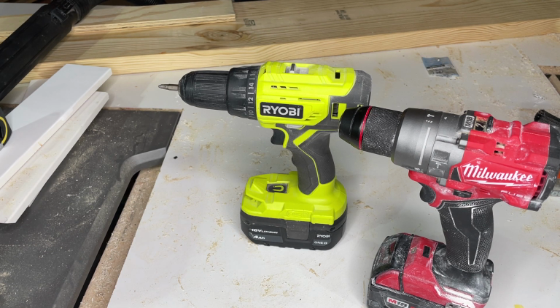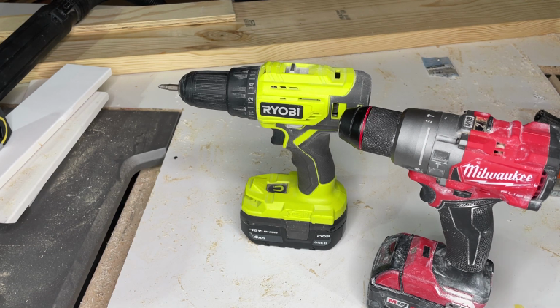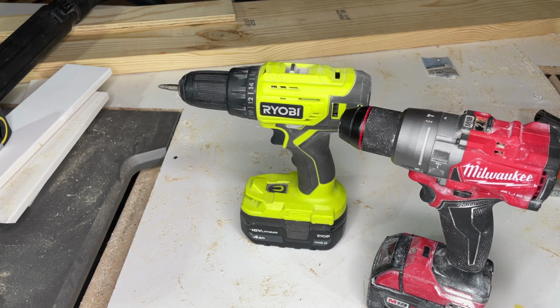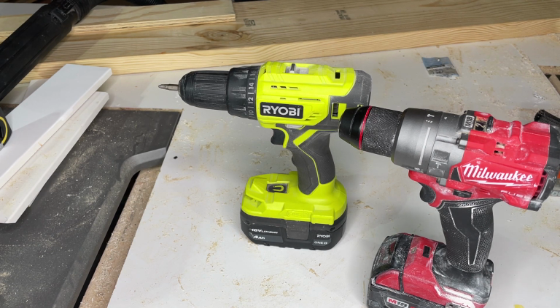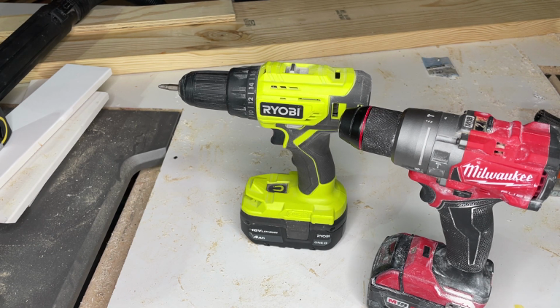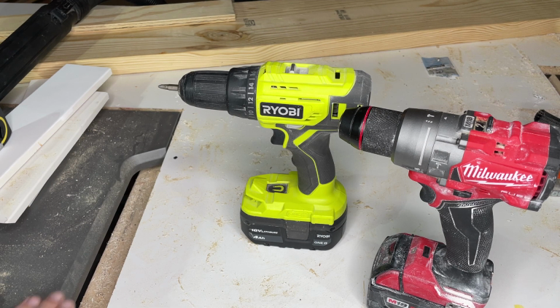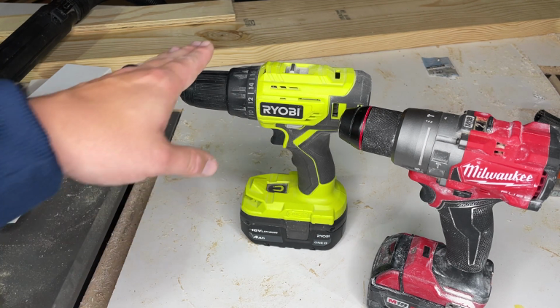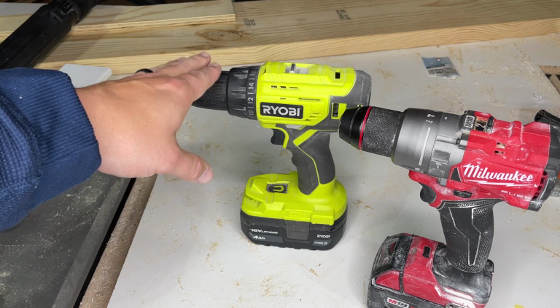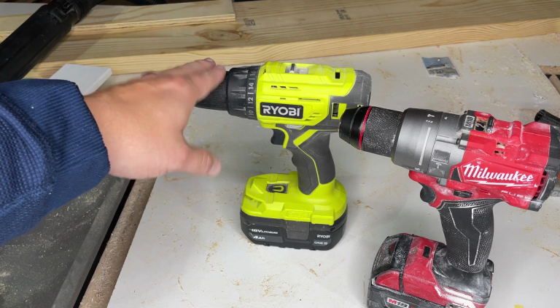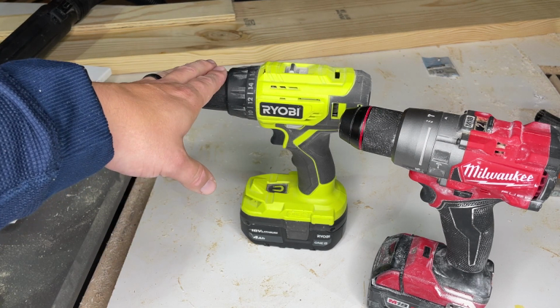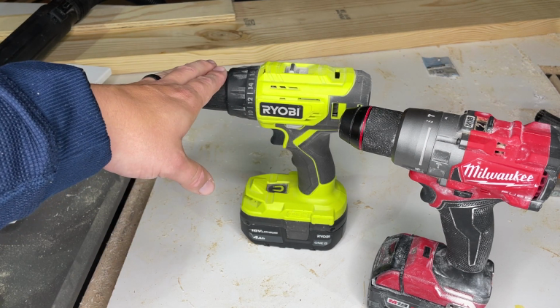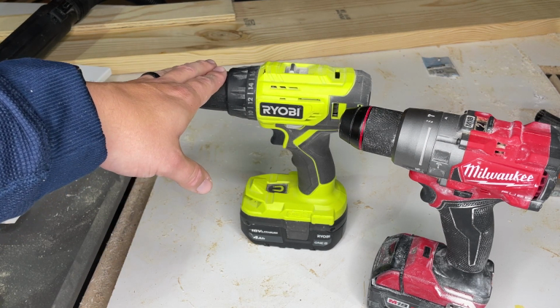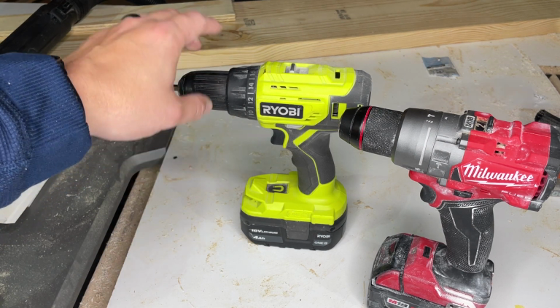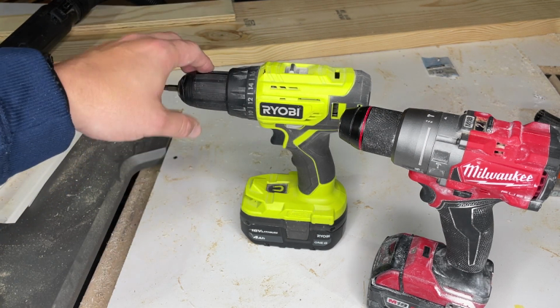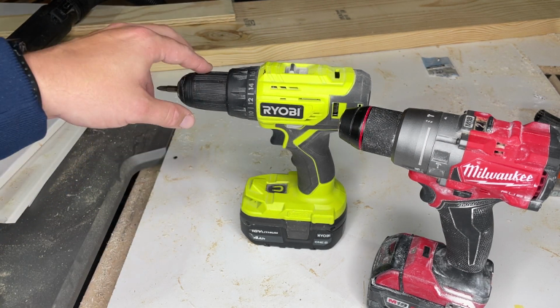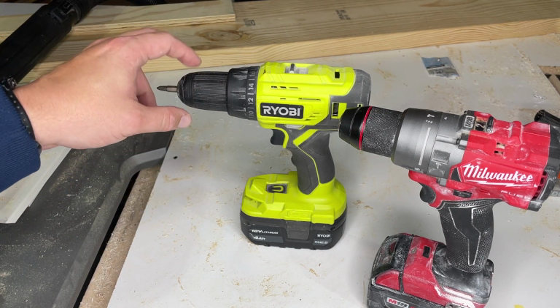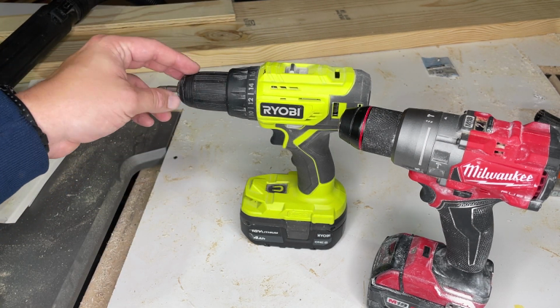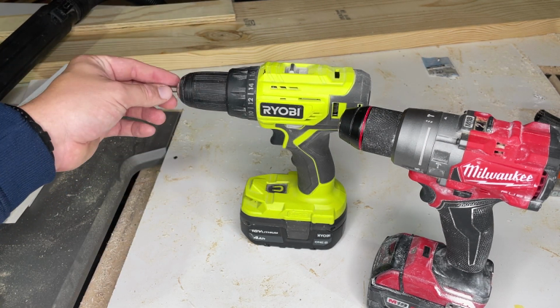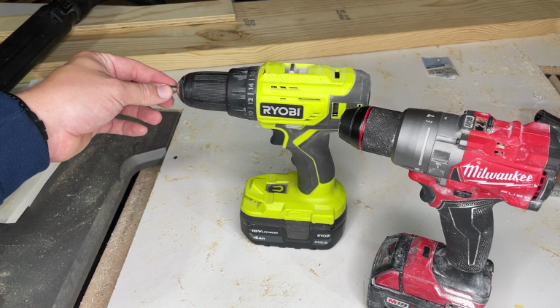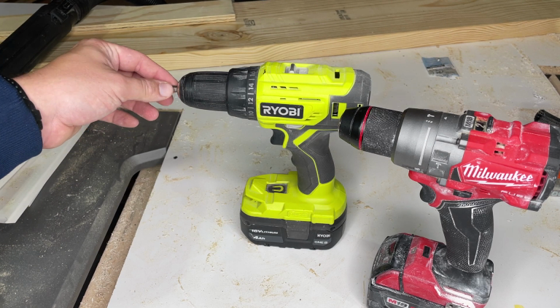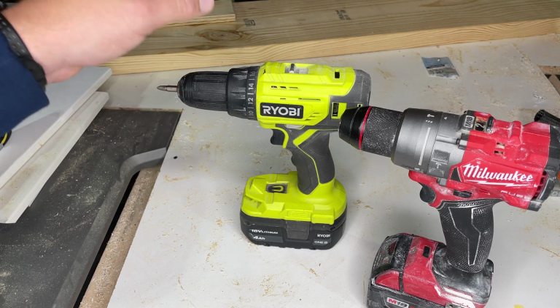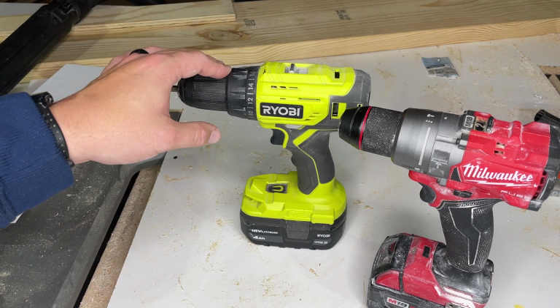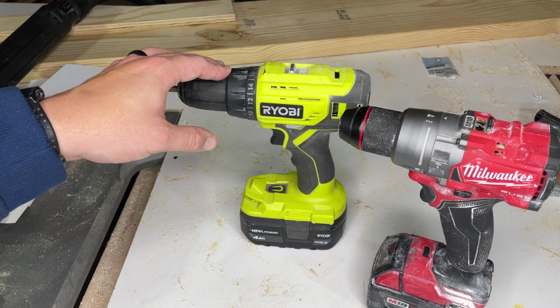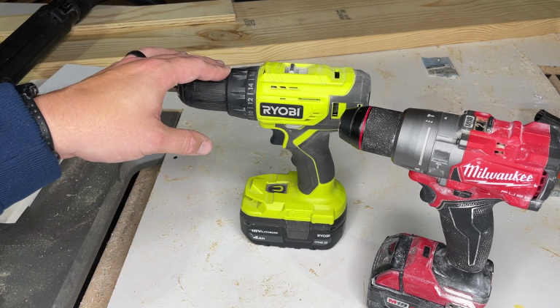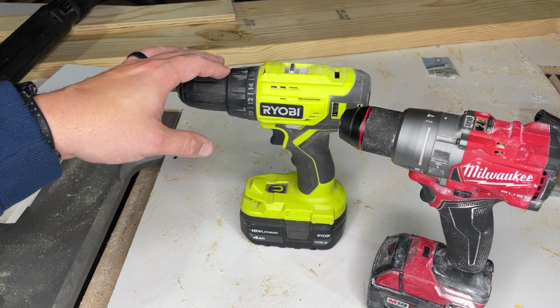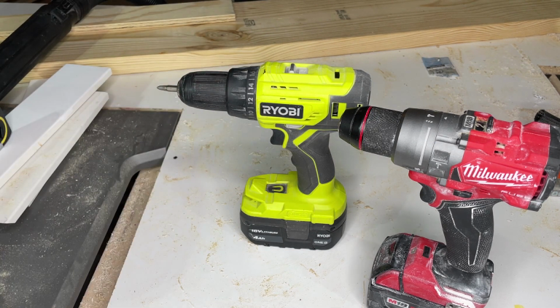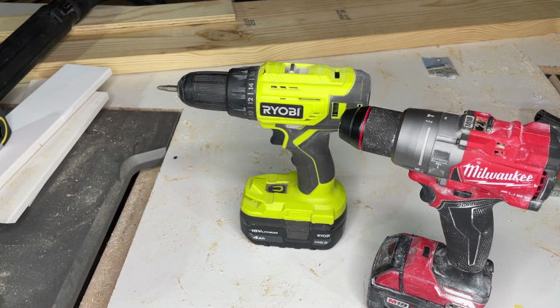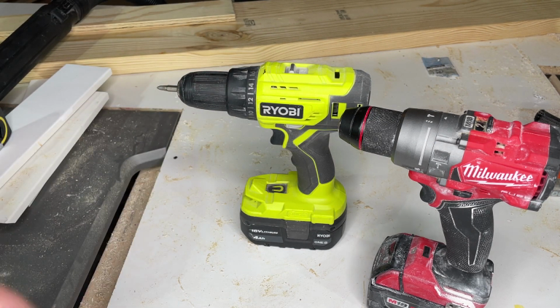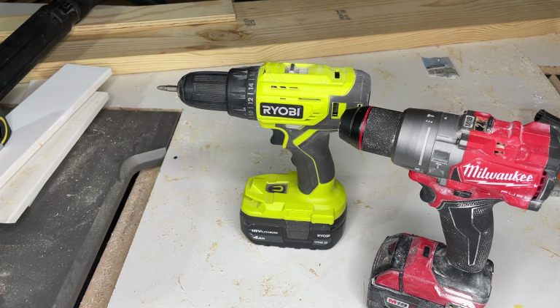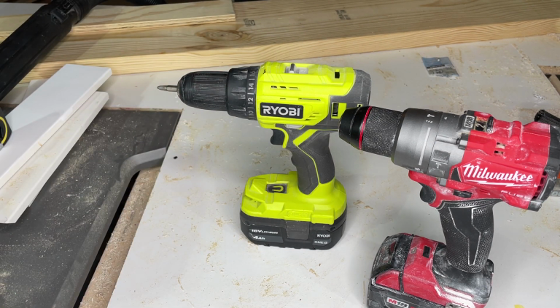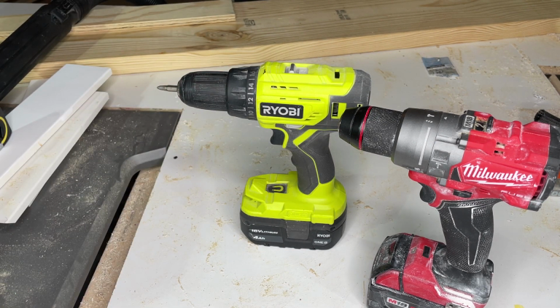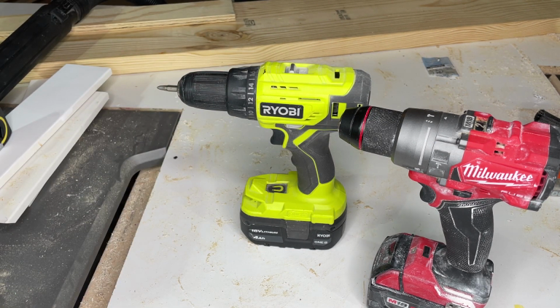If I had to pick, I might go with the Milwaukee Fuel. But again, I've had great, great luck with these RYOBI tools. Reliability has not been an issue, and yeah, both are awesome. Thanks for watching.